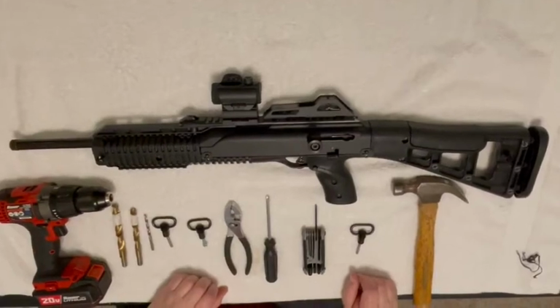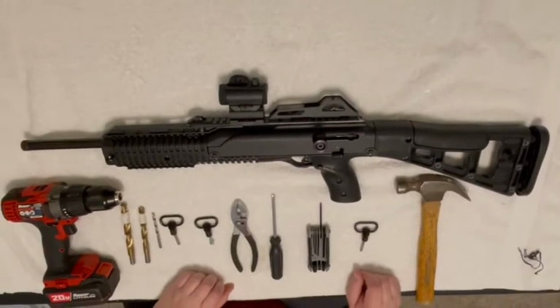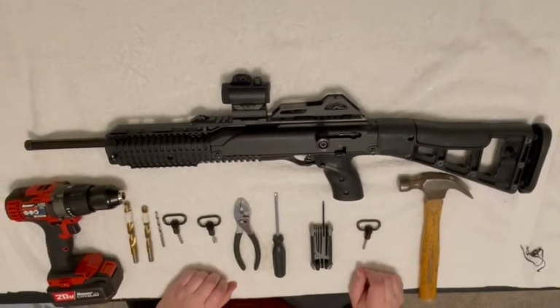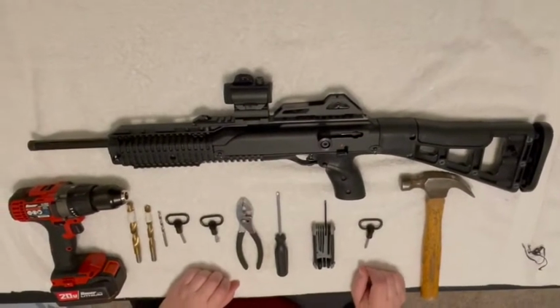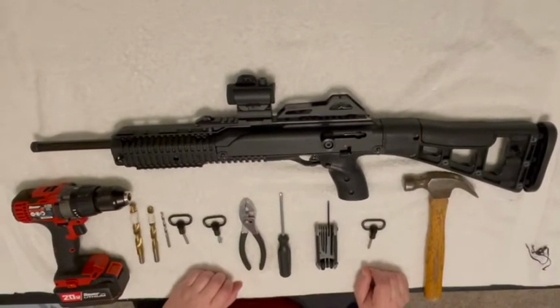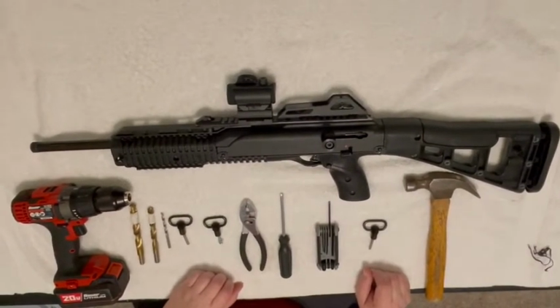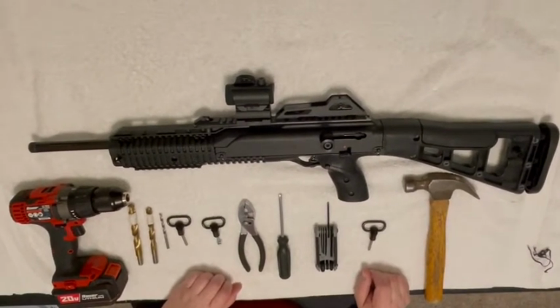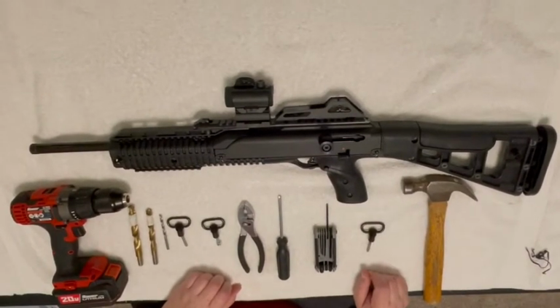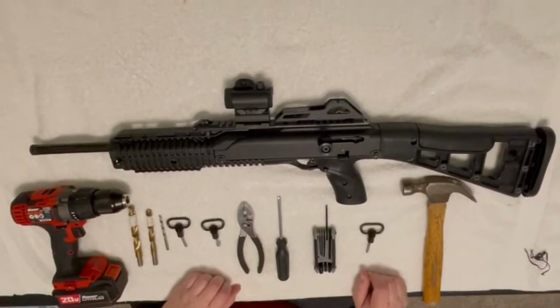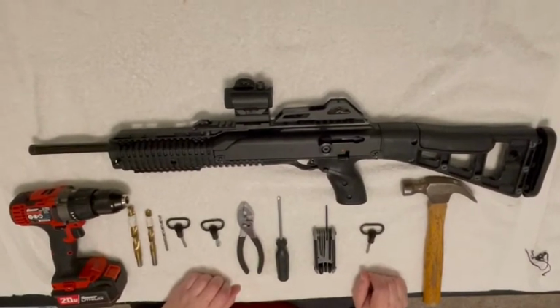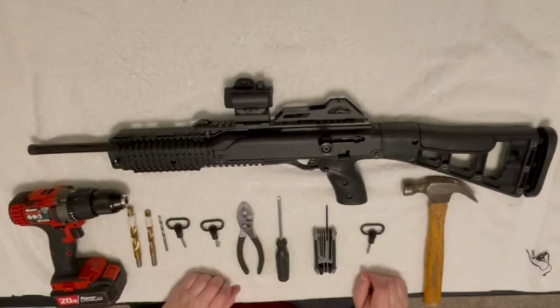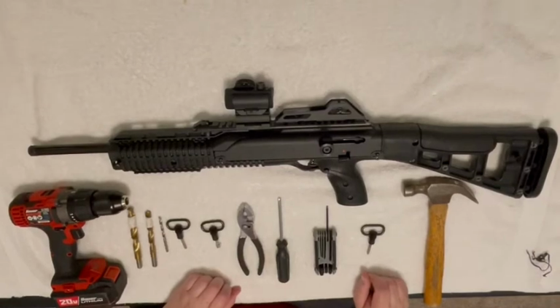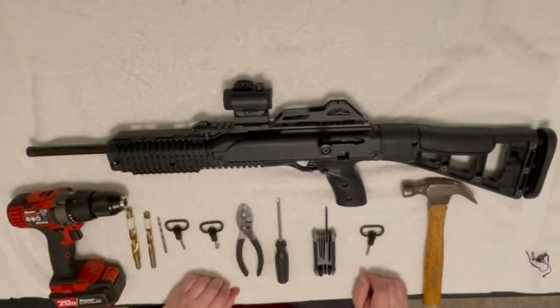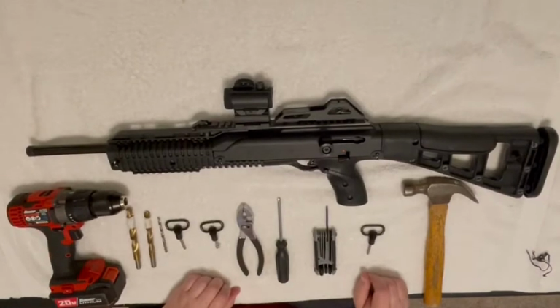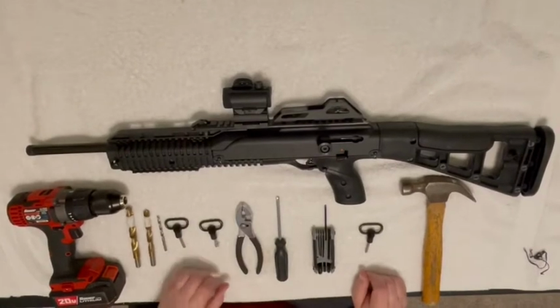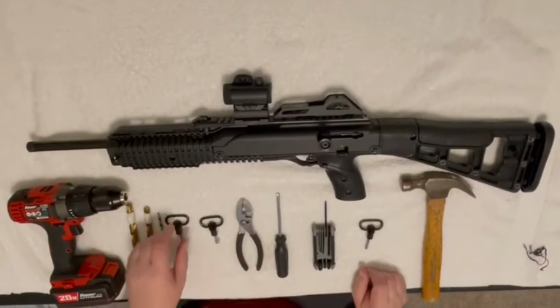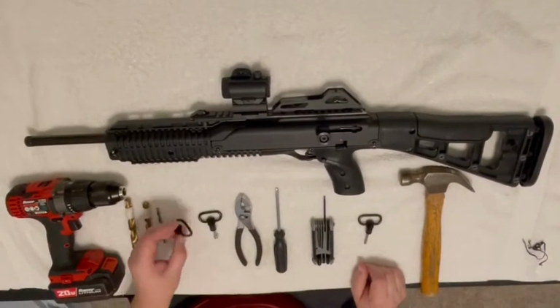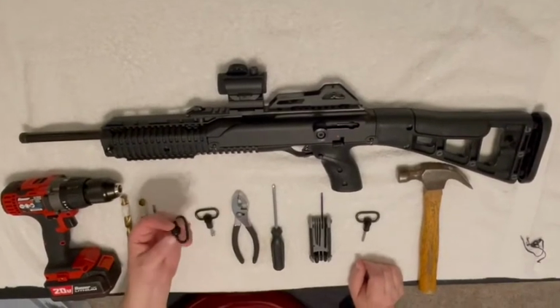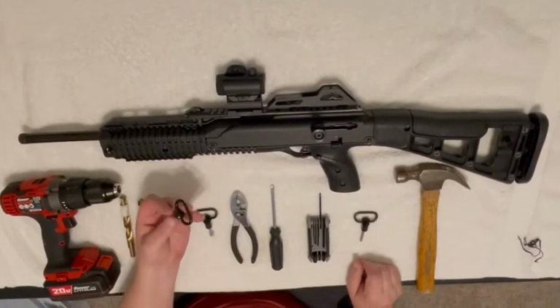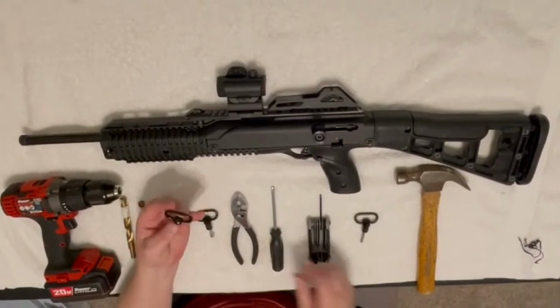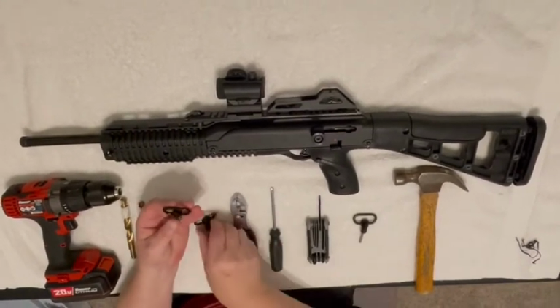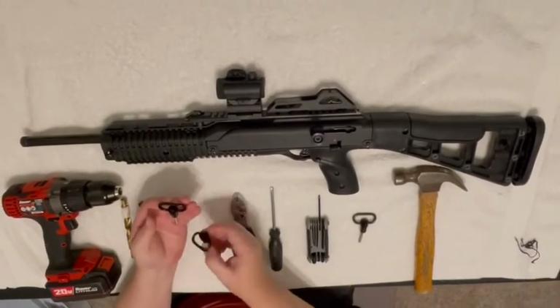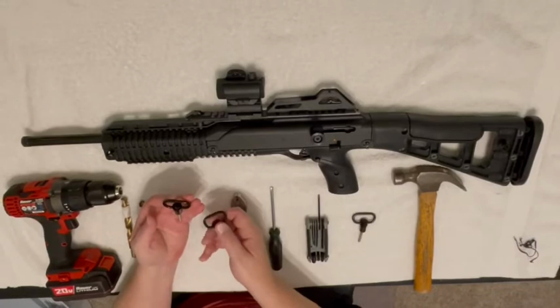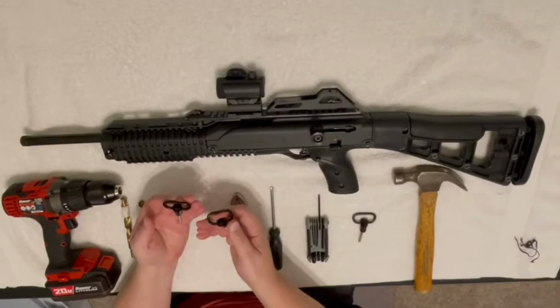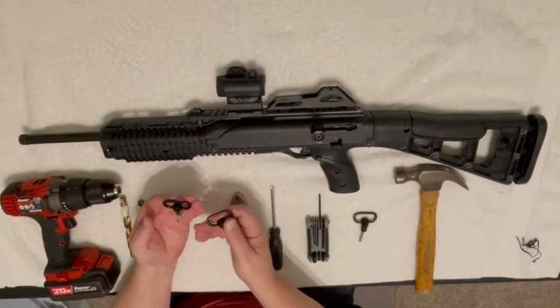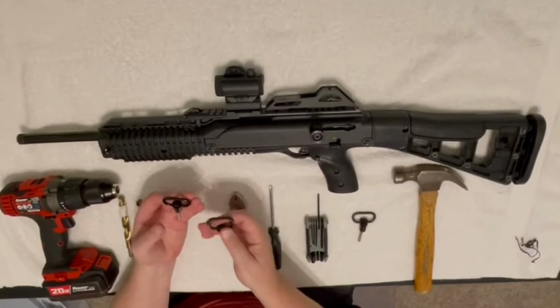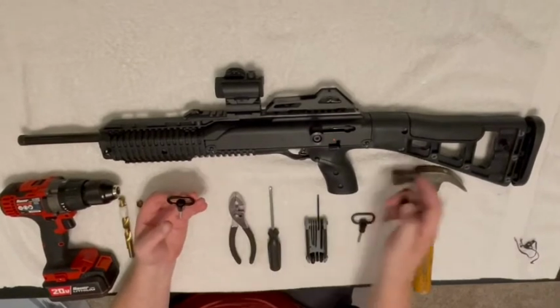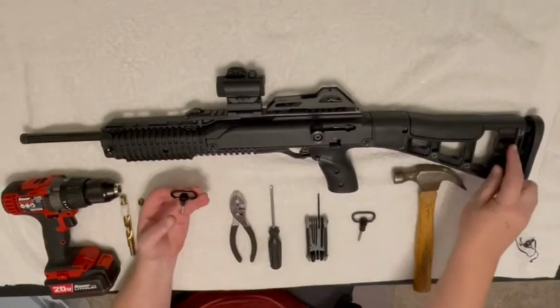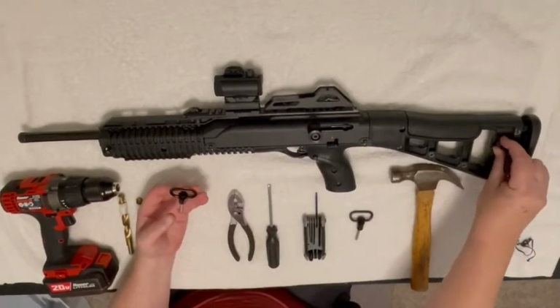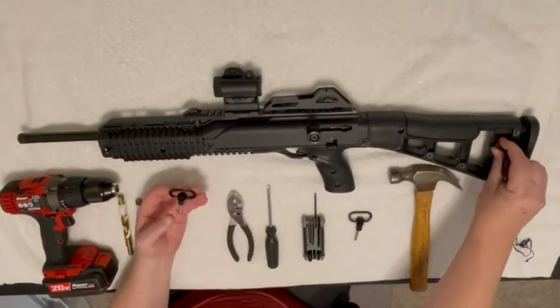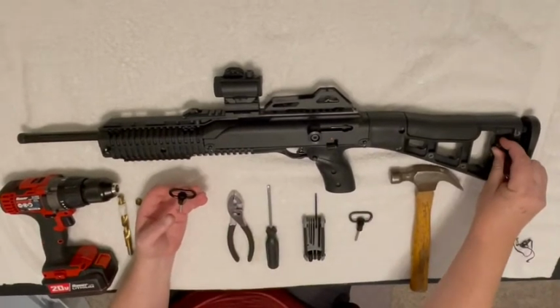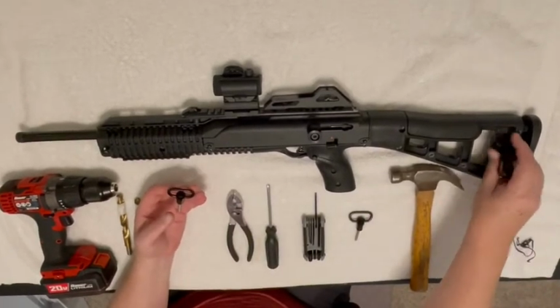Welcome to another JSArmsCo.com video with parts that get it done. The parts we're demonstrating today are the quick detach sling fore and aft, and as you can see I've already got this one mounted to save some time.